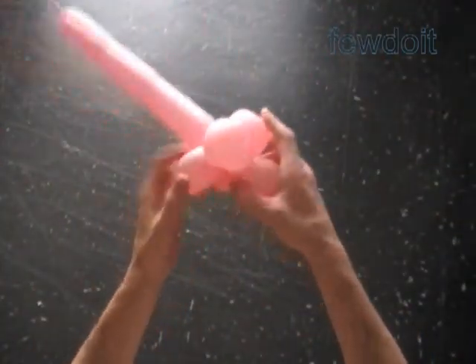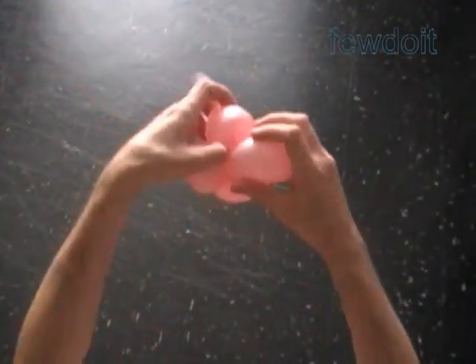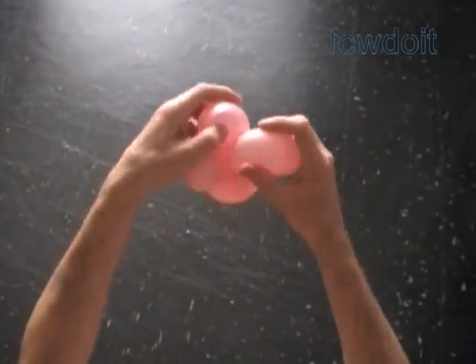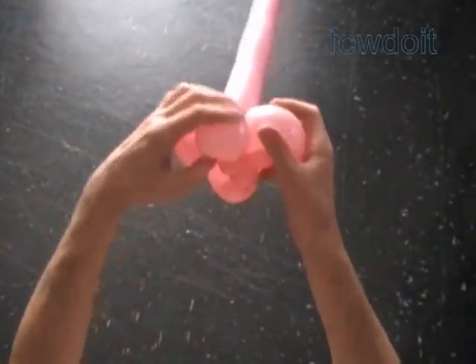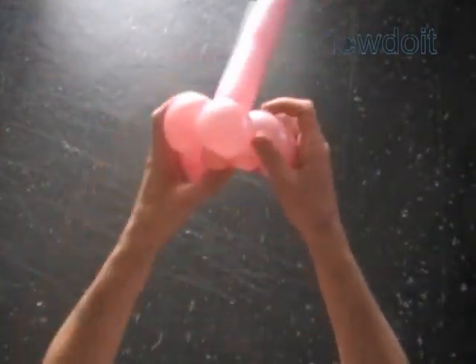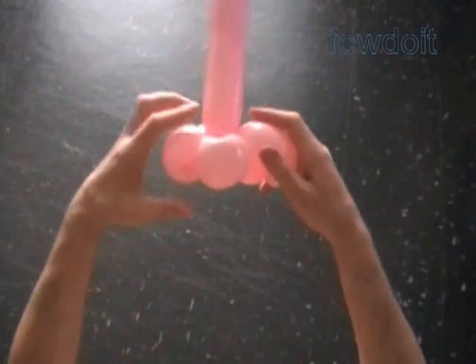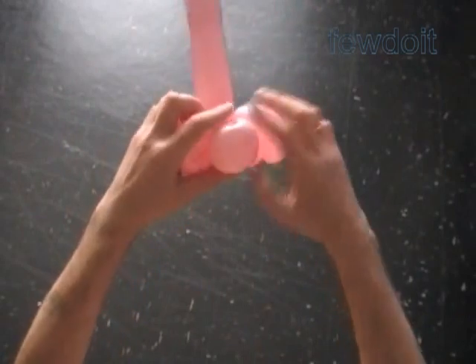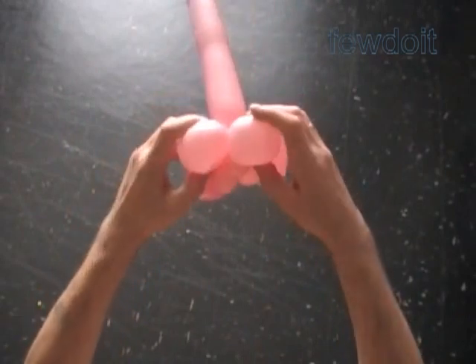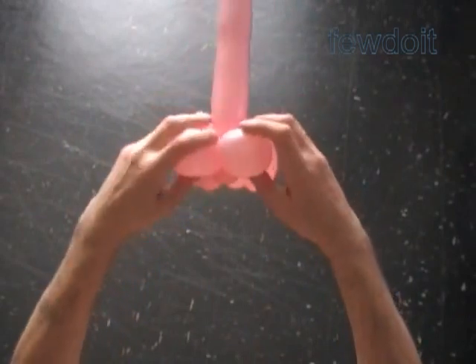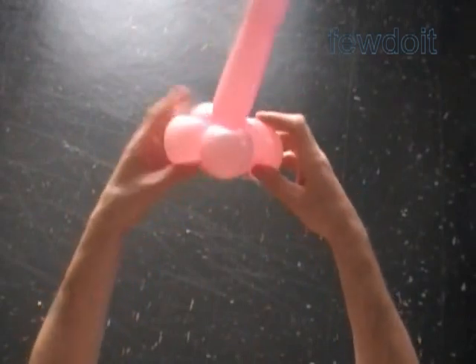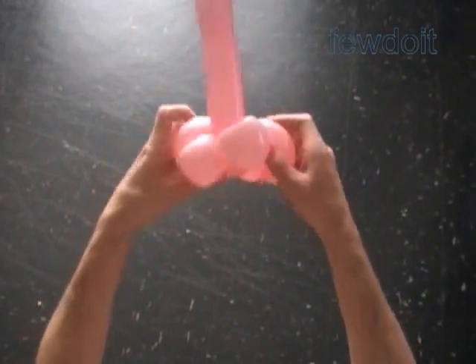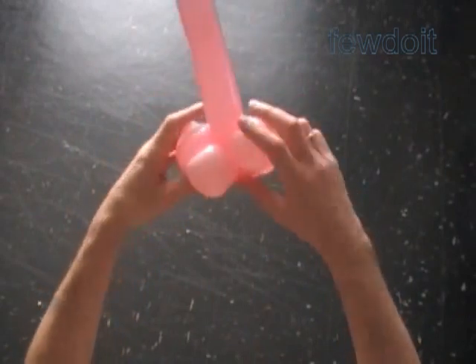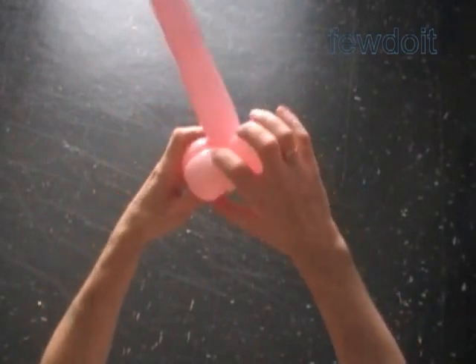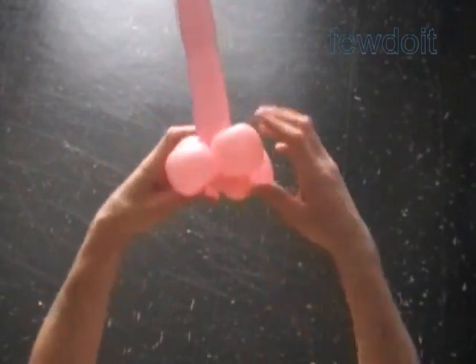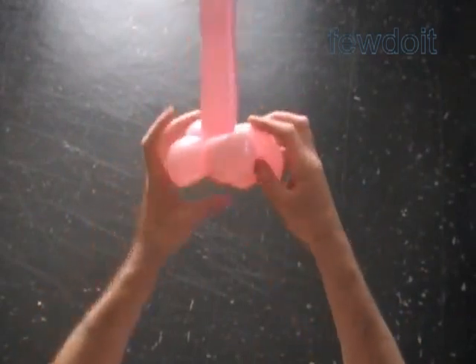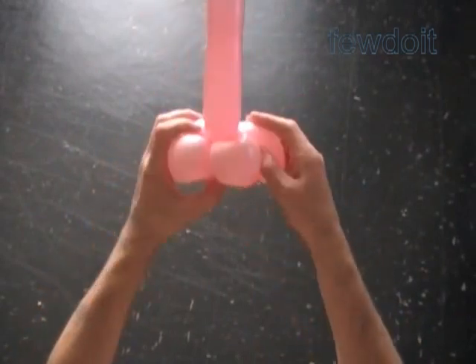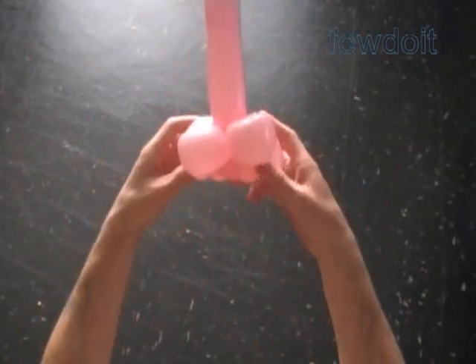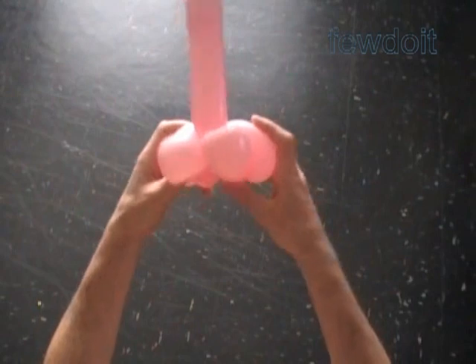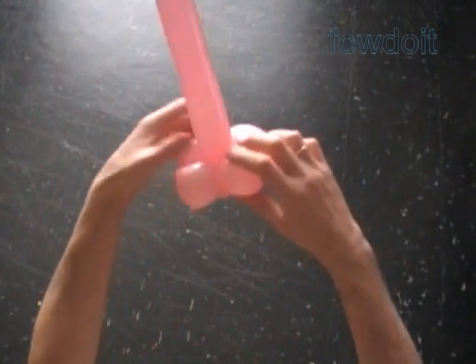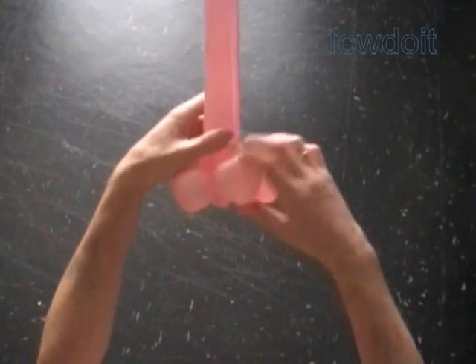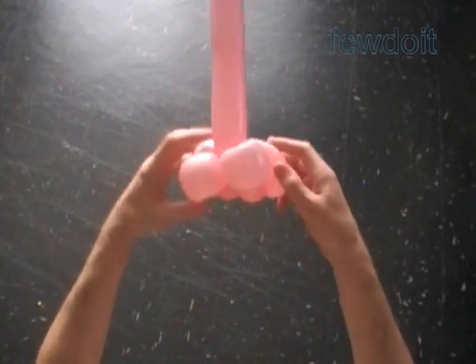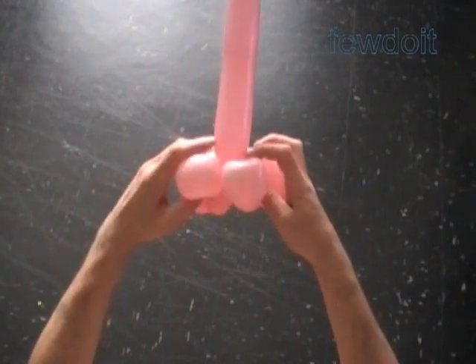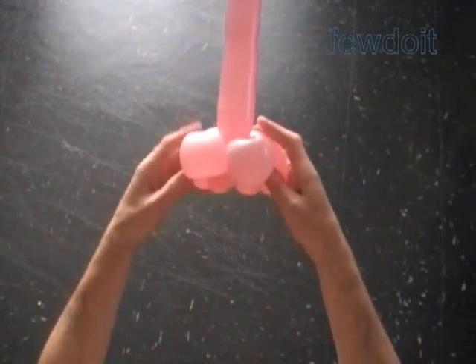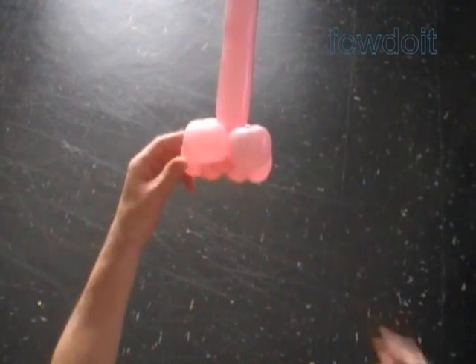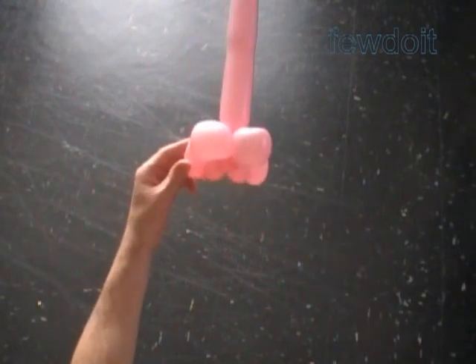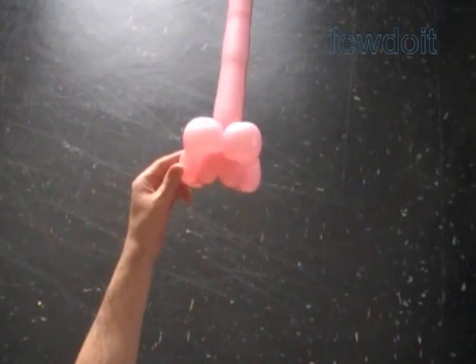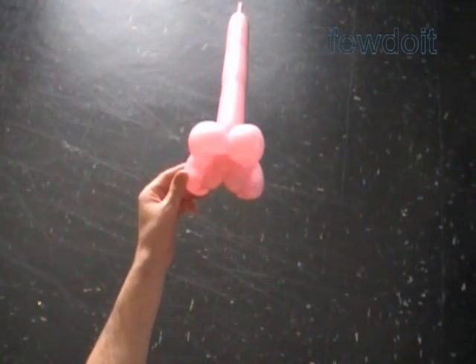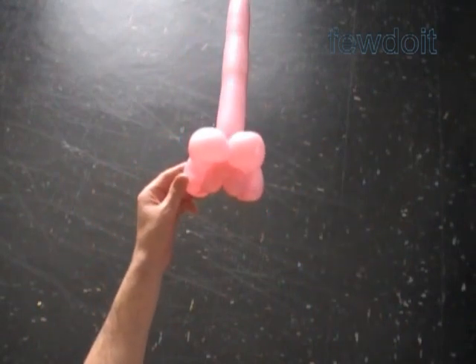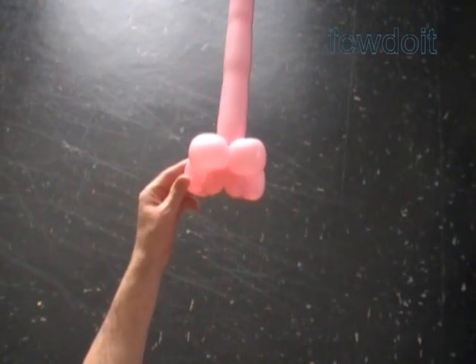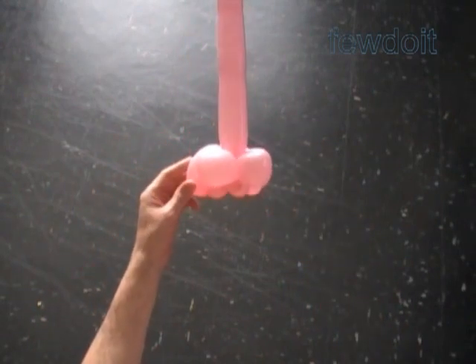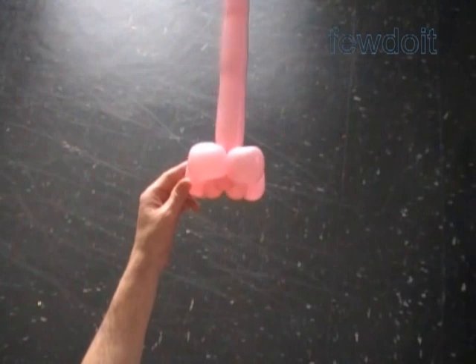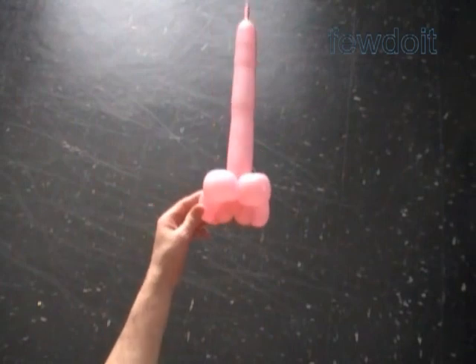Now let me fix all bubbles in proper positions. That's how it should look at this point.